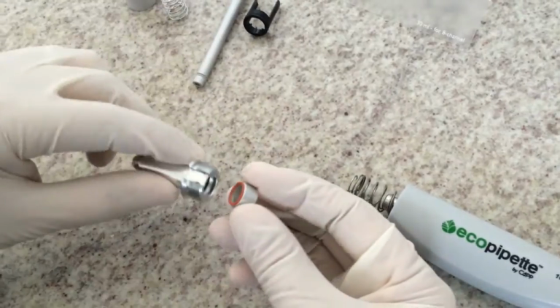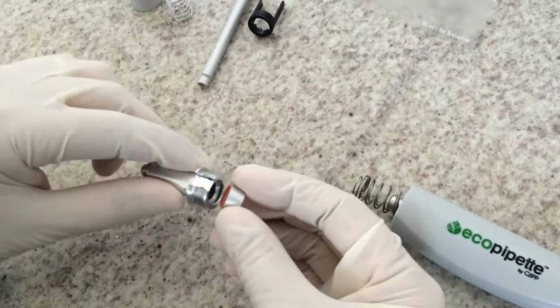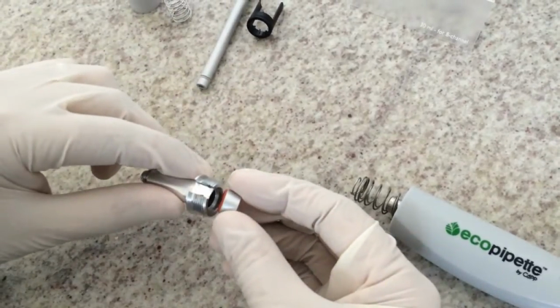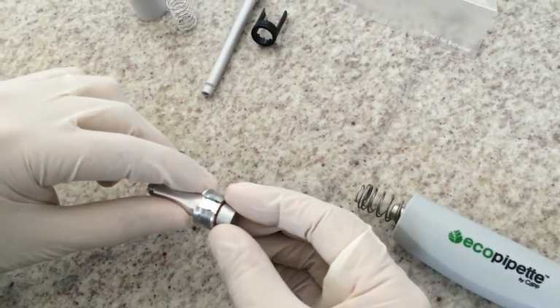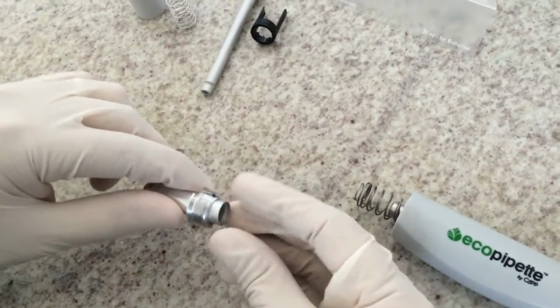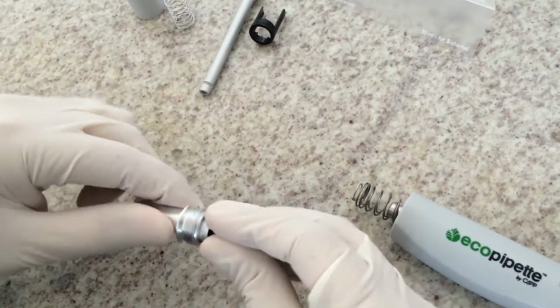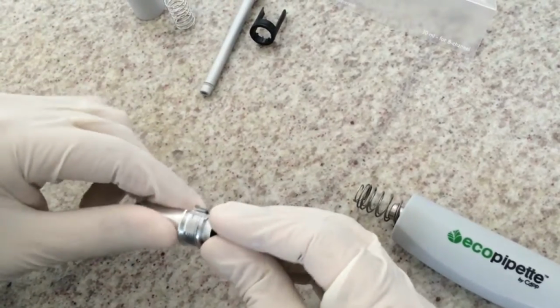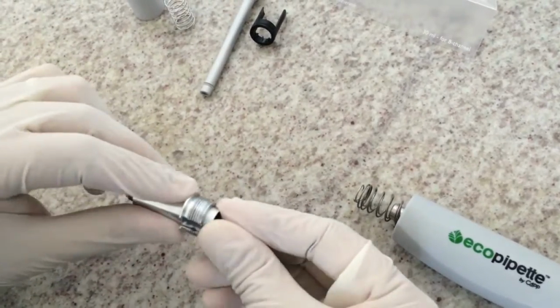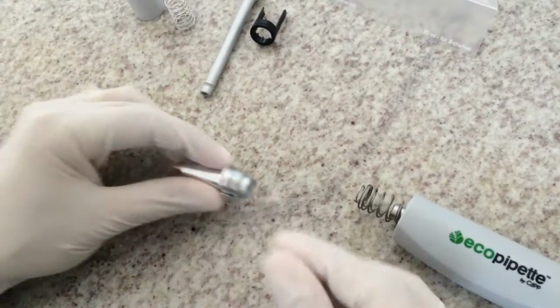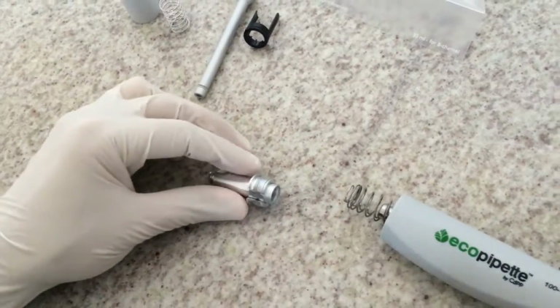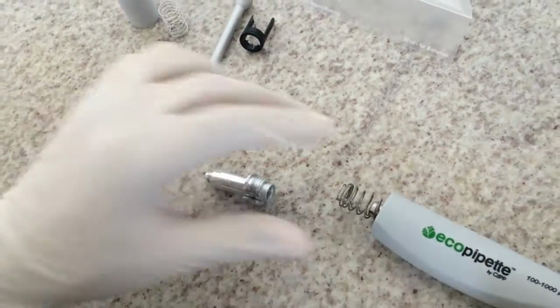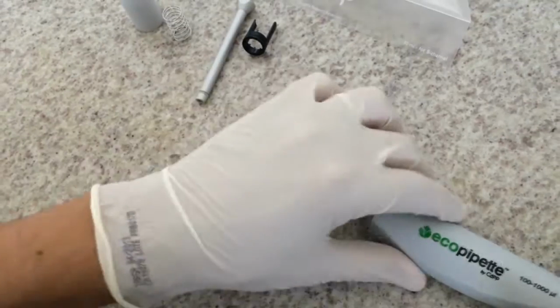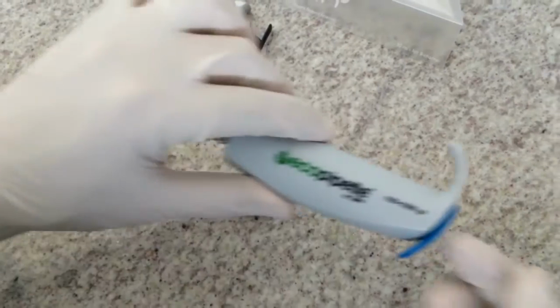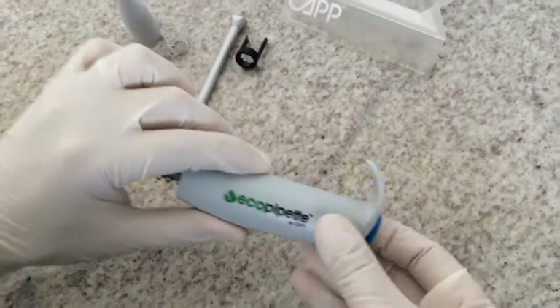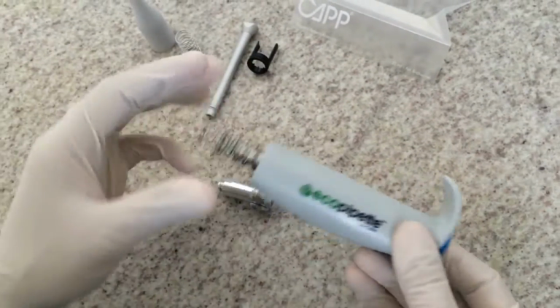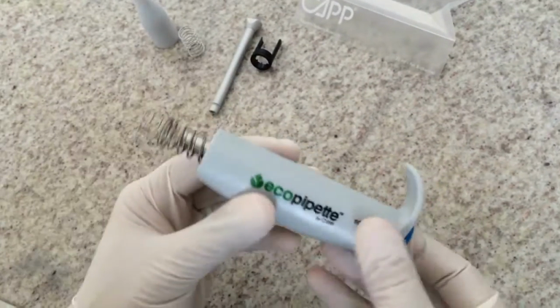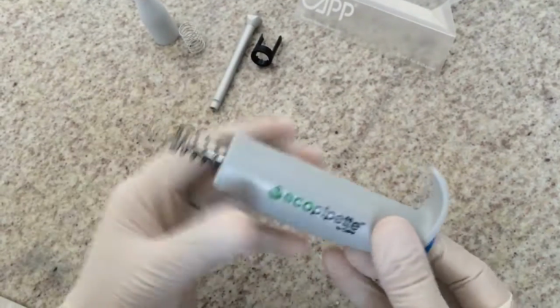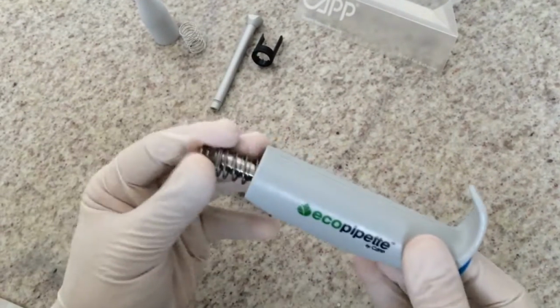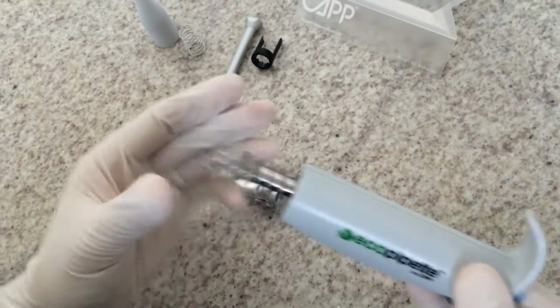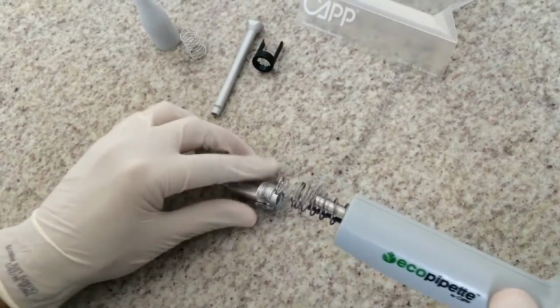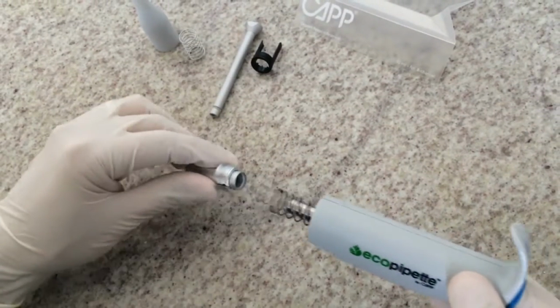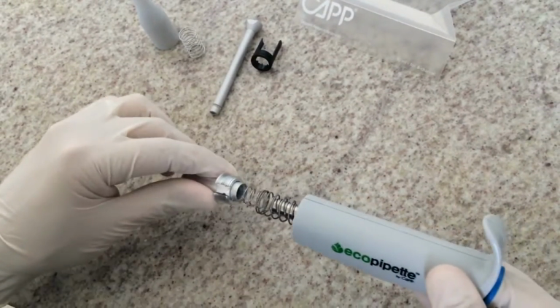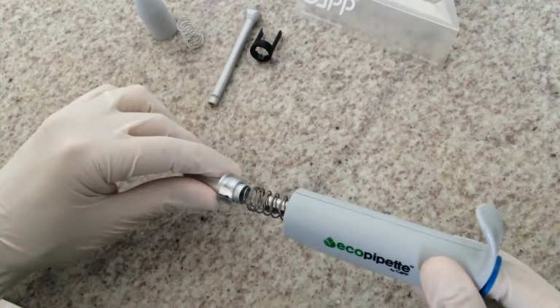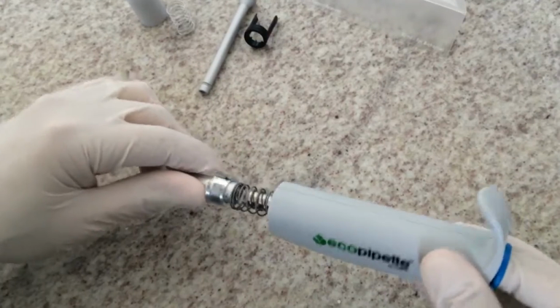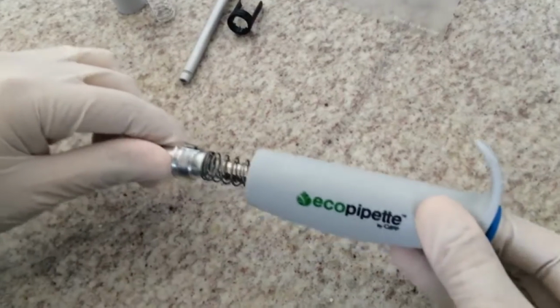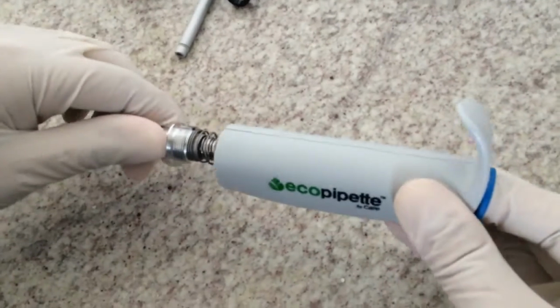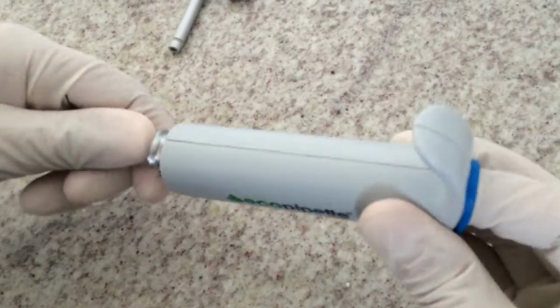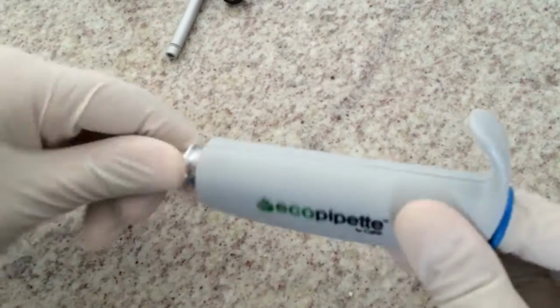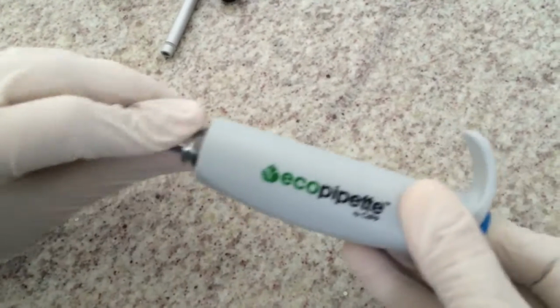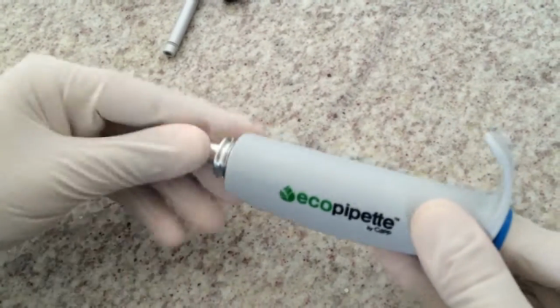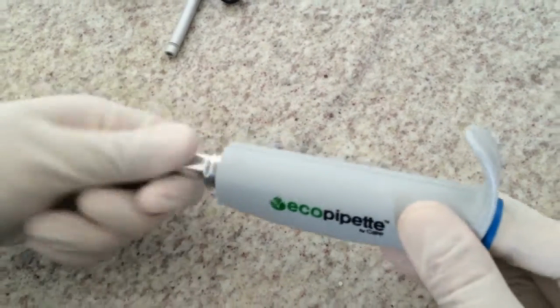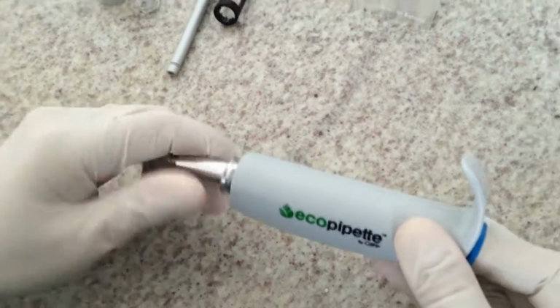Connect it to the bottom part. Then I will place my index finger on the back side of the pipette to assist in connecting the pipette body into the bottom part.